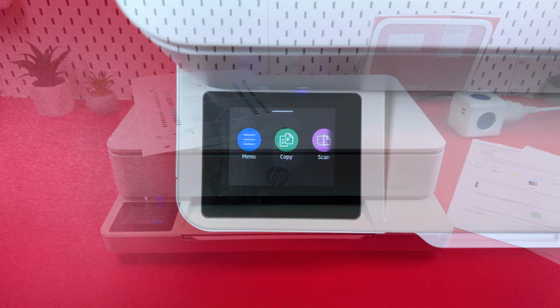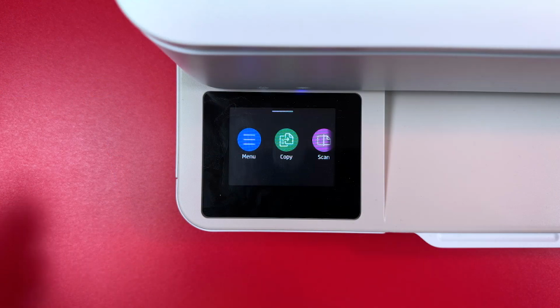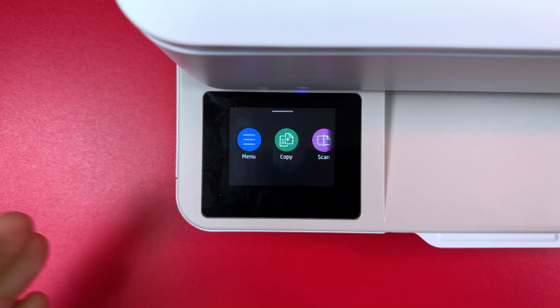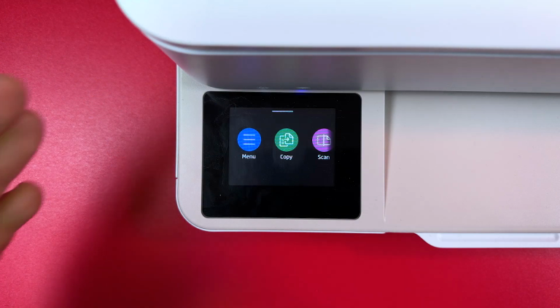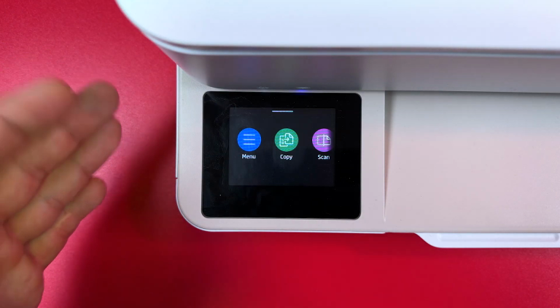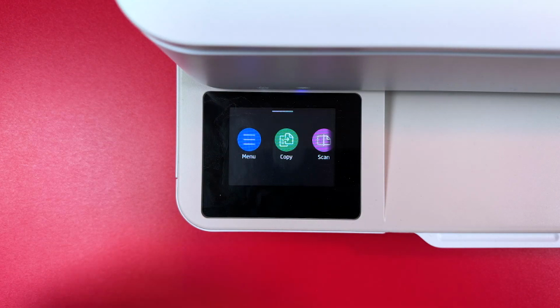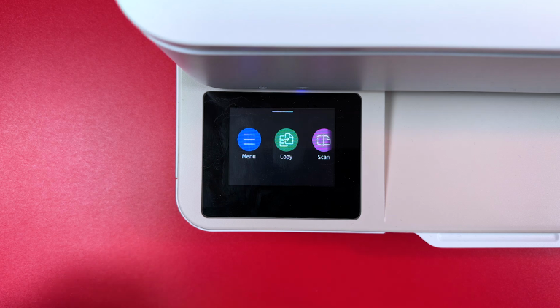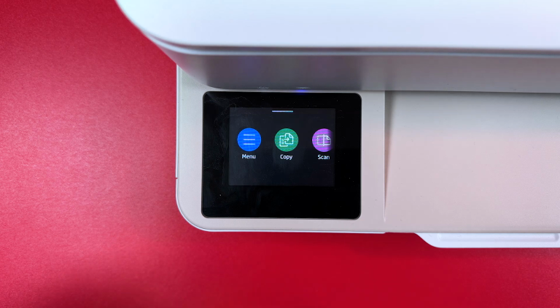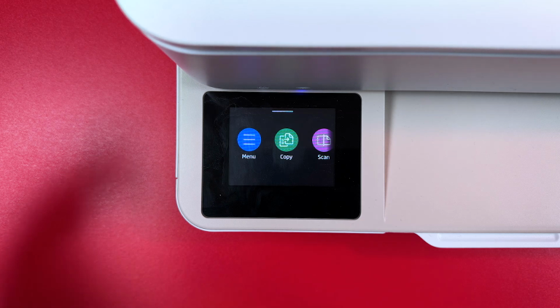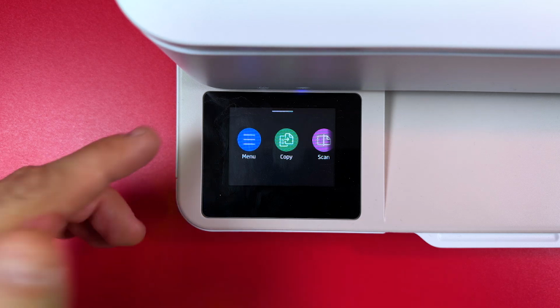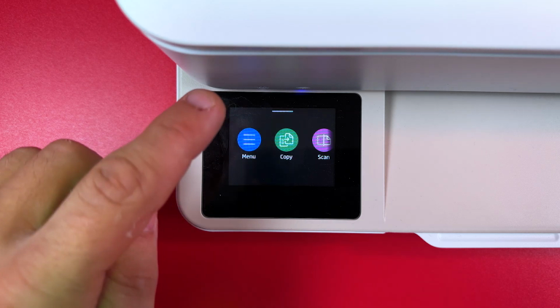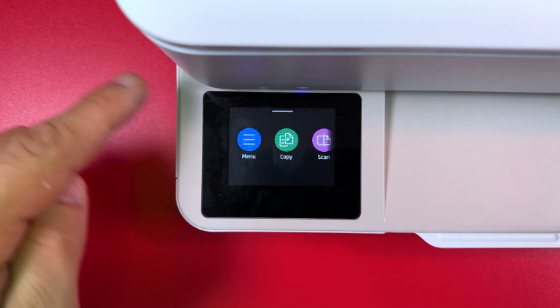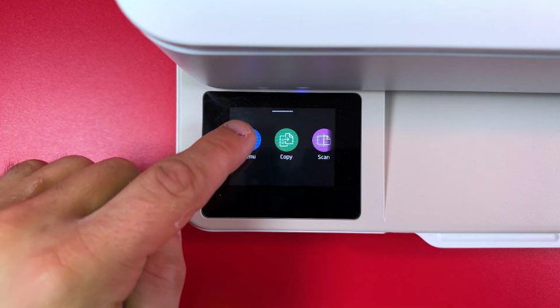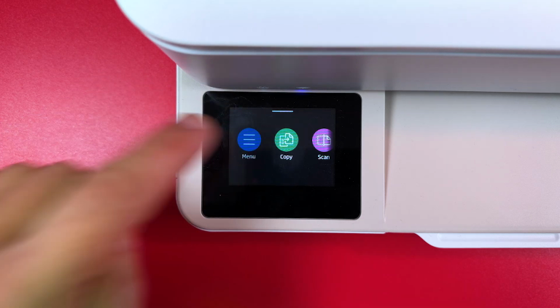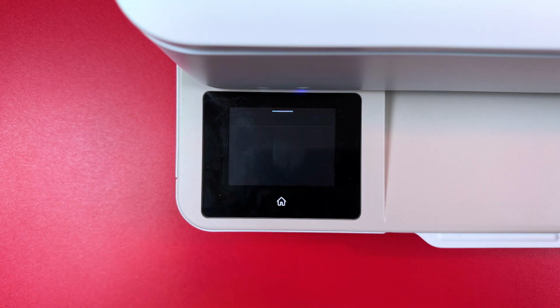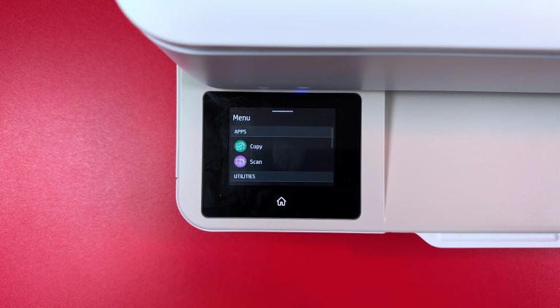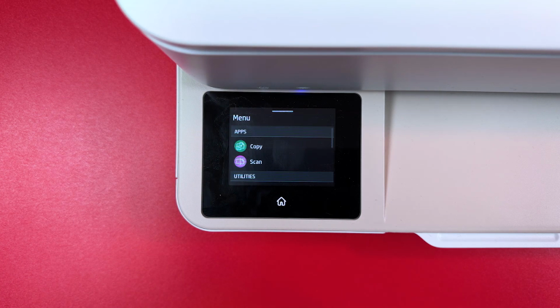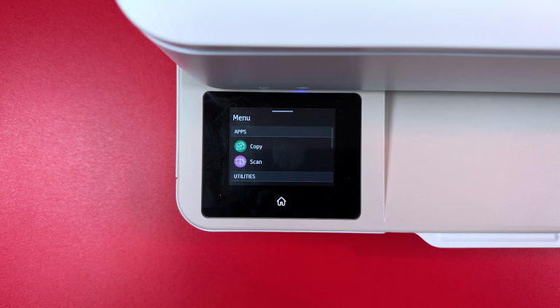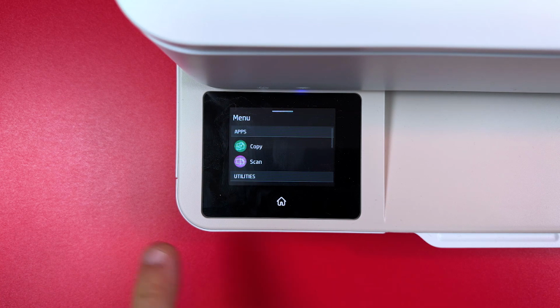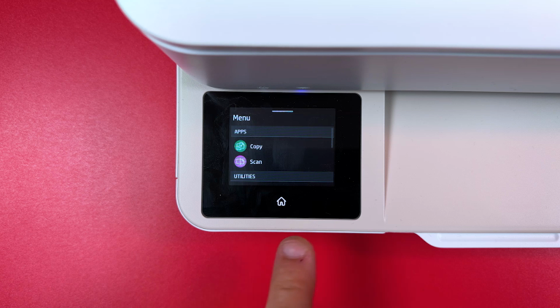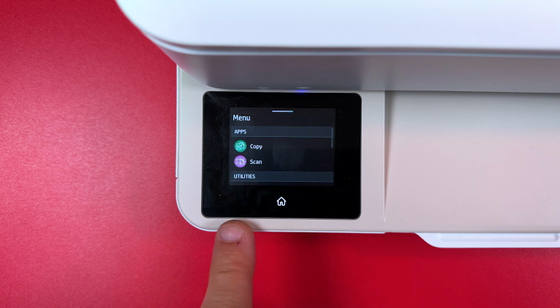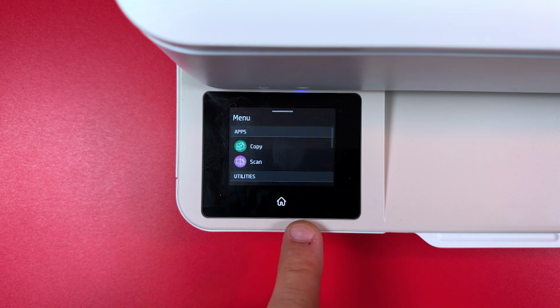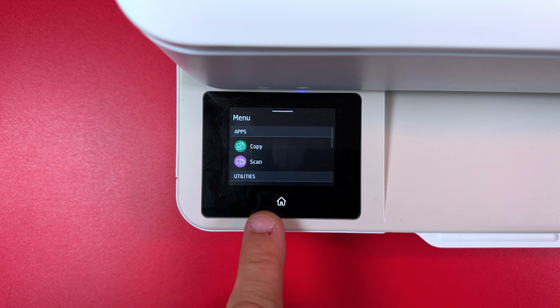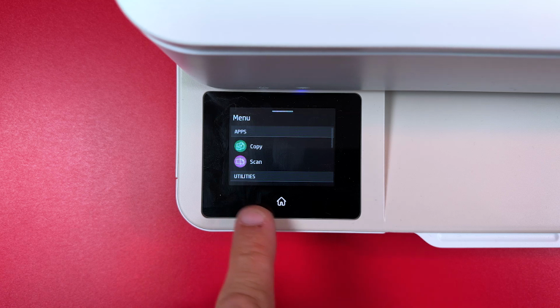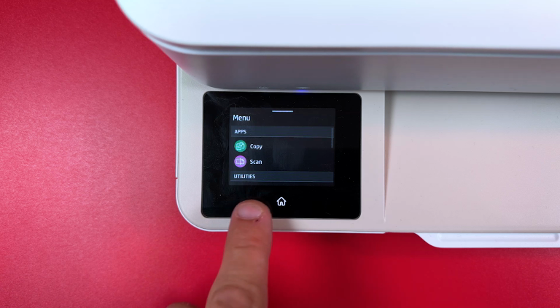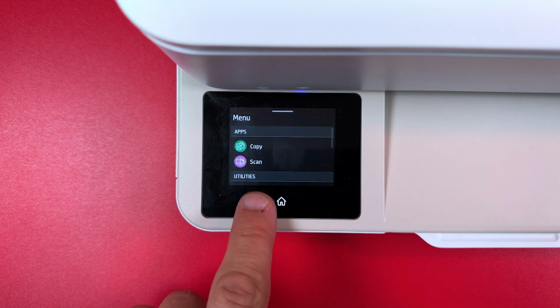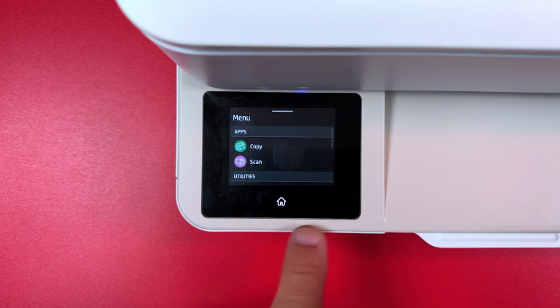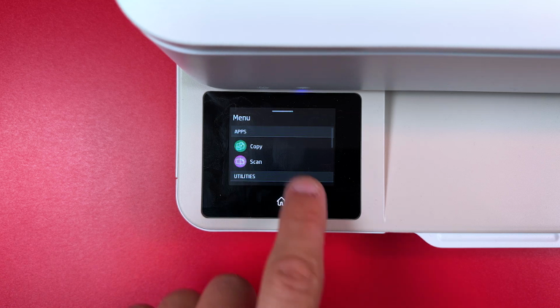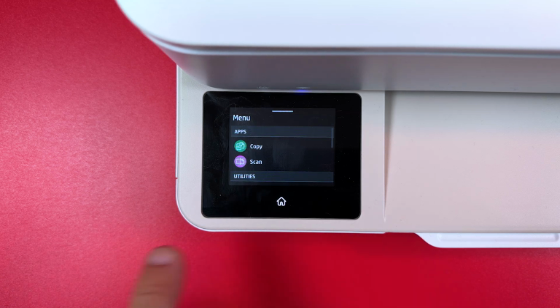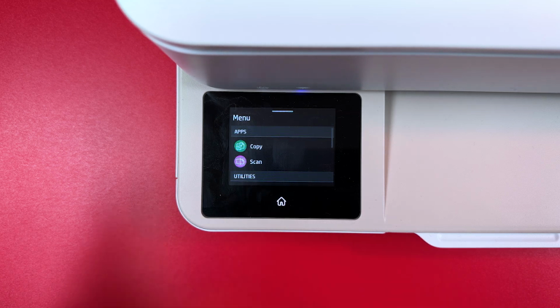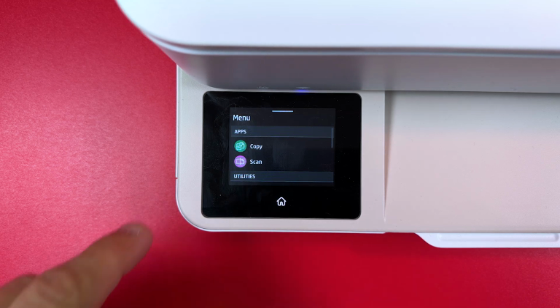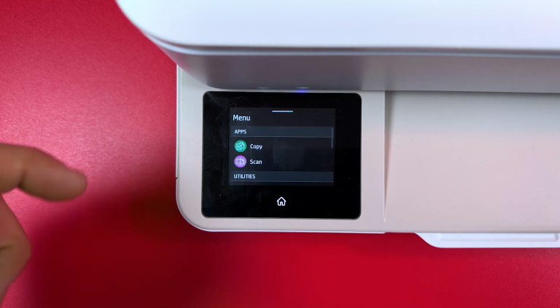Your printer must be turned on and we are starting from the home screen. Tap on the menu button on the home screen. By the way, if you are not on the home screen you can tap this home icon to go home.